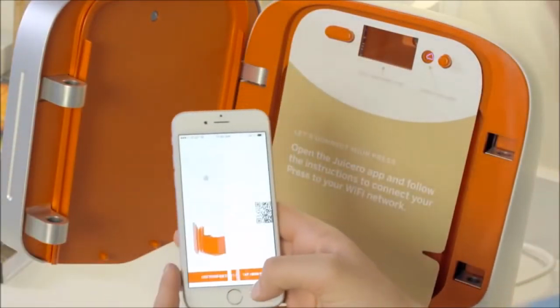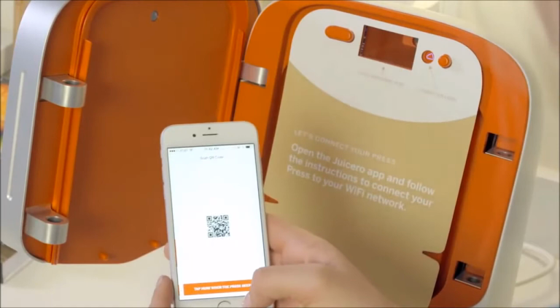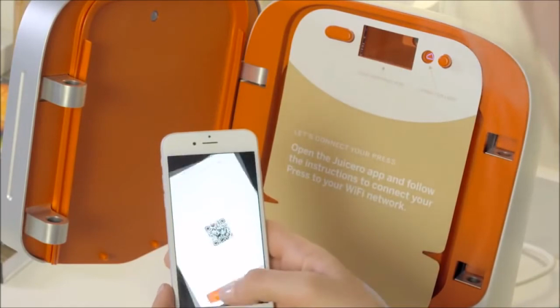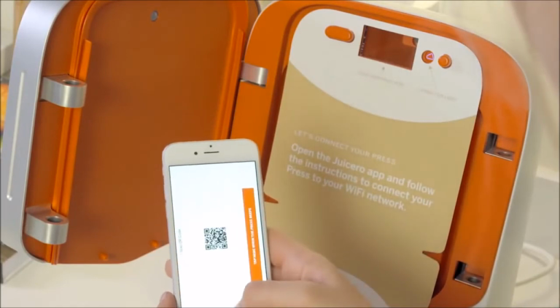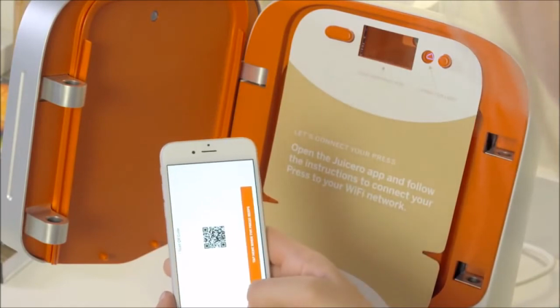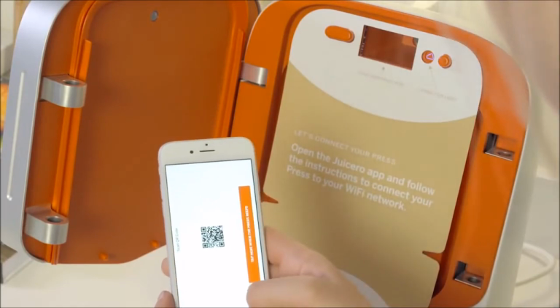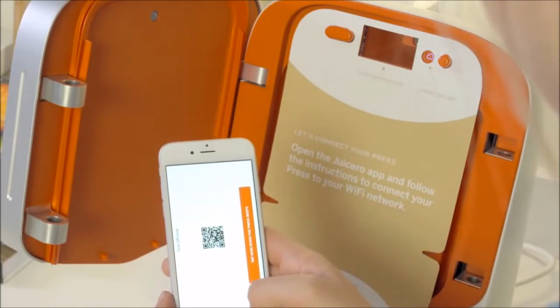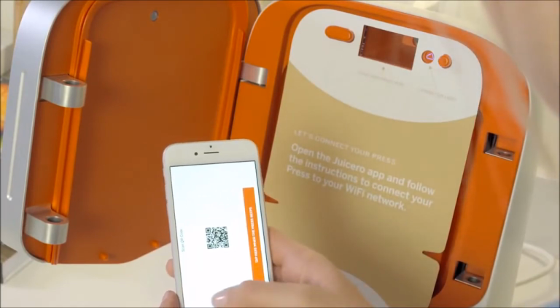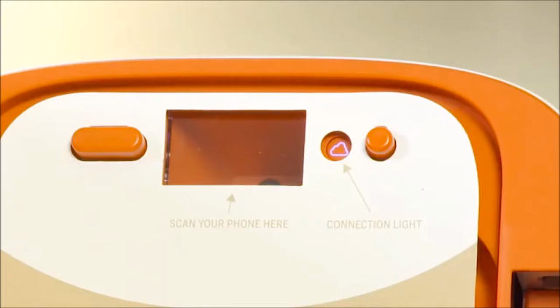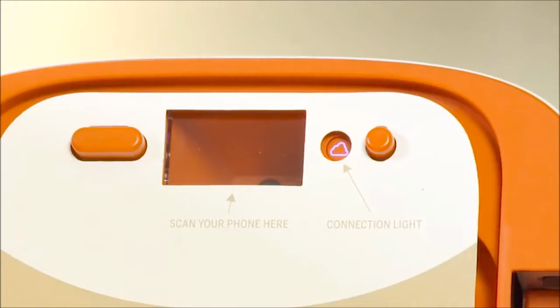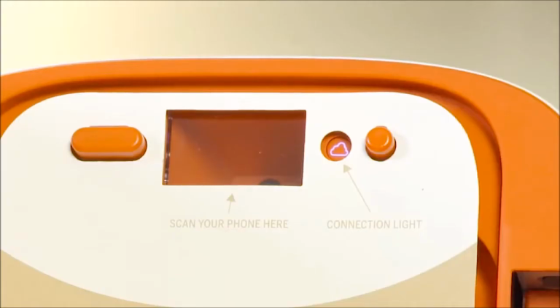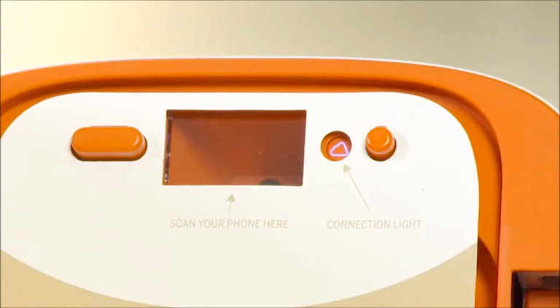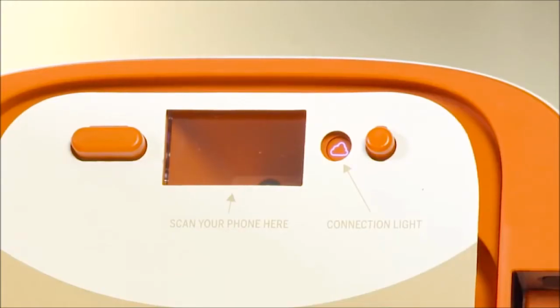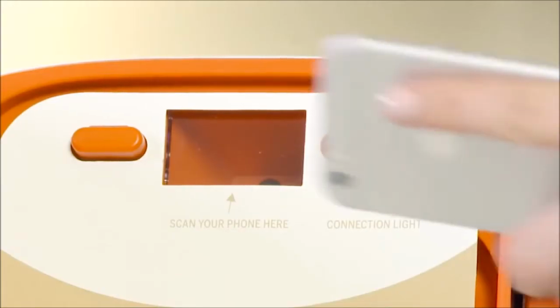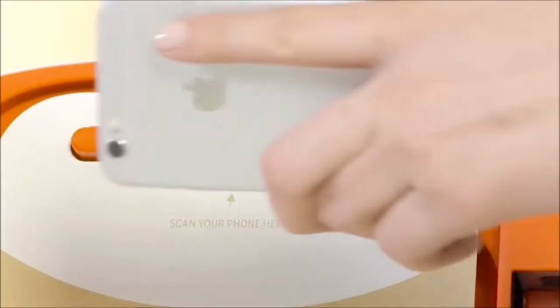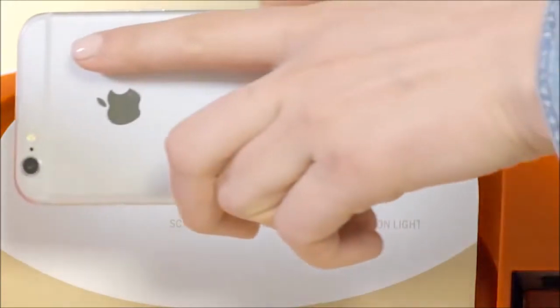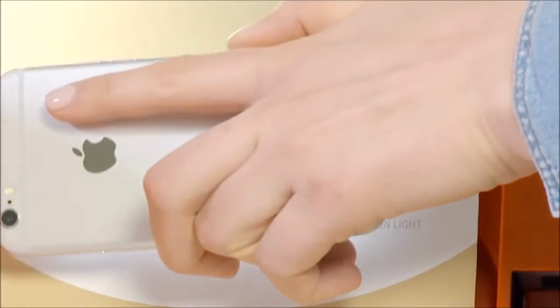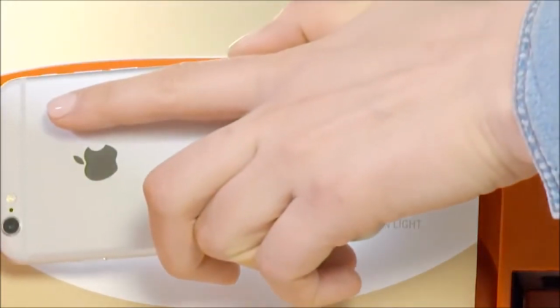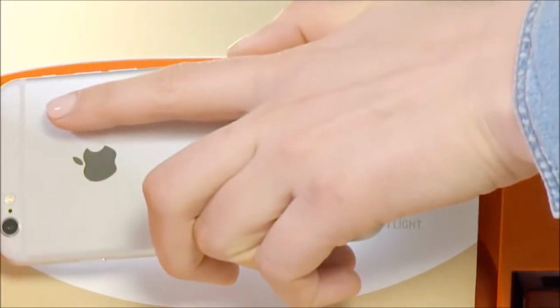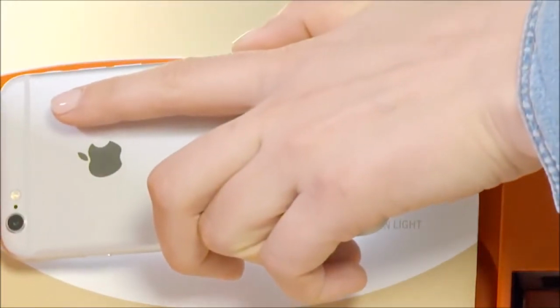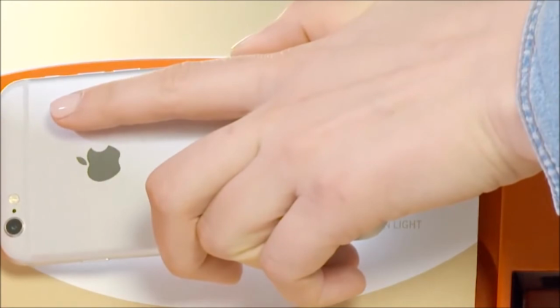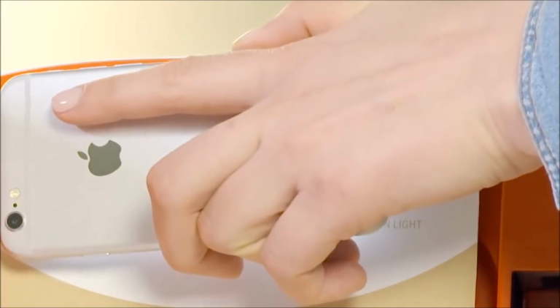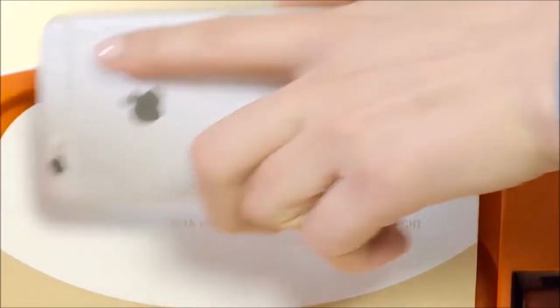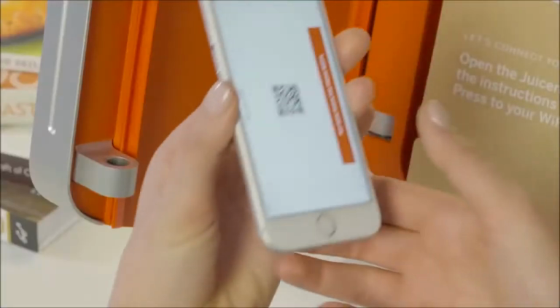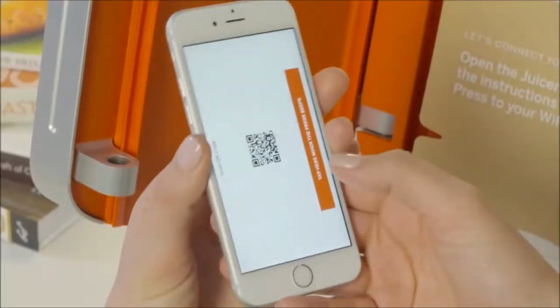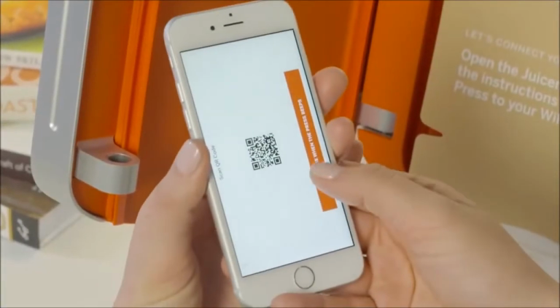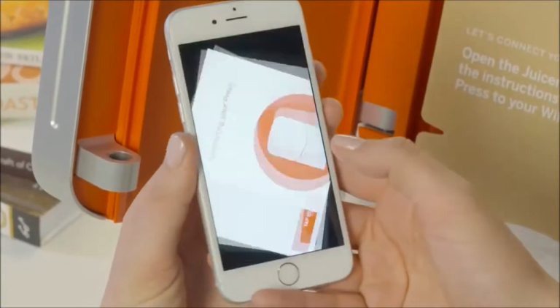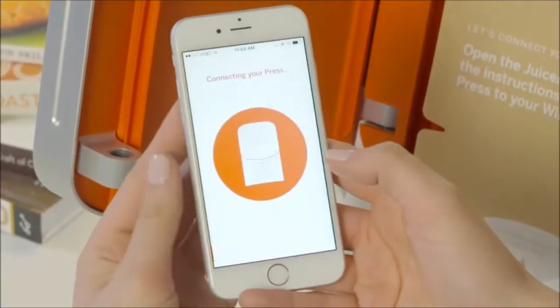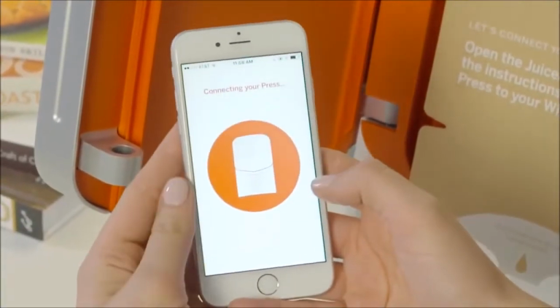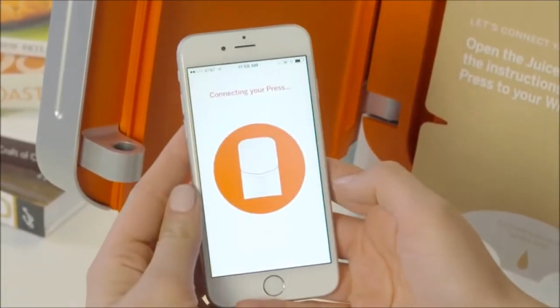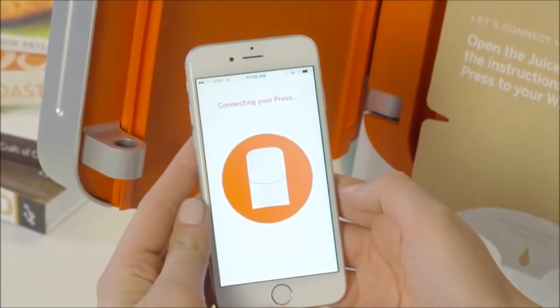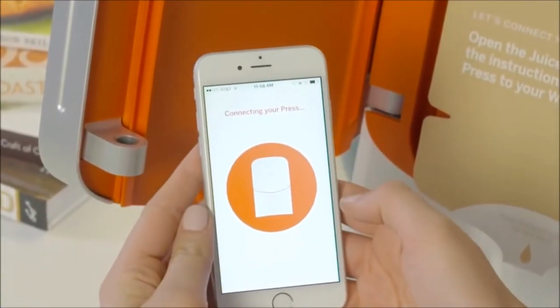Turn your phone sideways and hold the QR code up to the scanner. You'll hear a beep when it scans the QR code. Tap the button on the screen after you hear the beep.